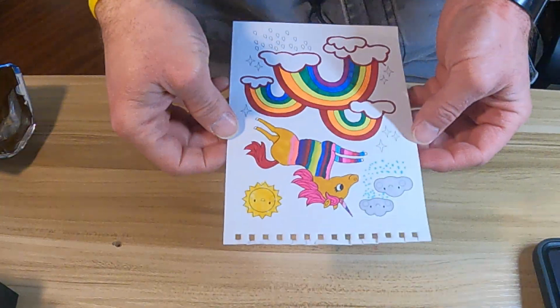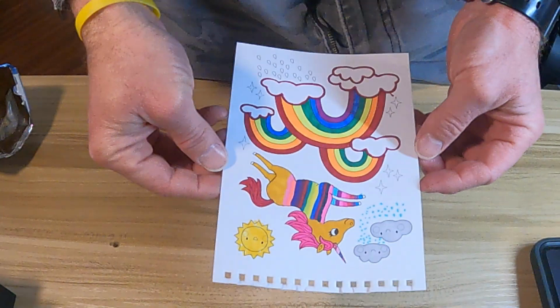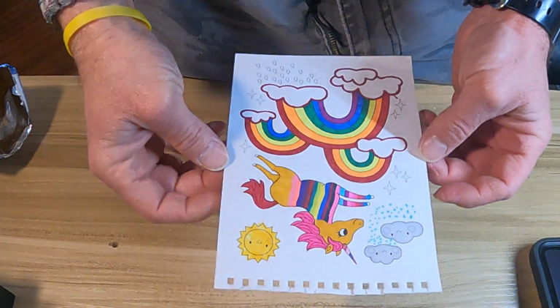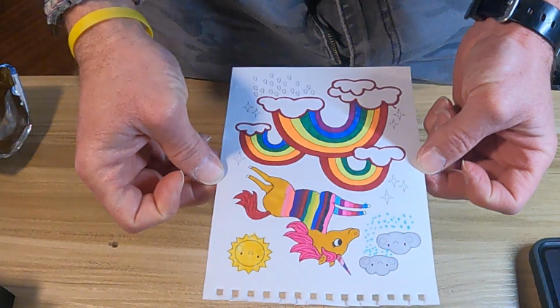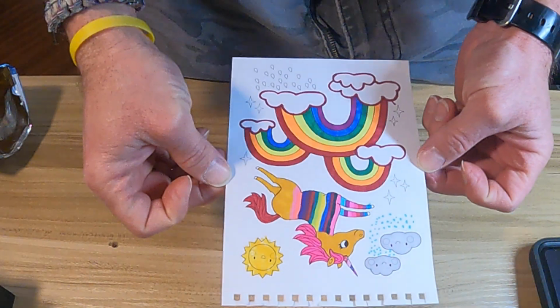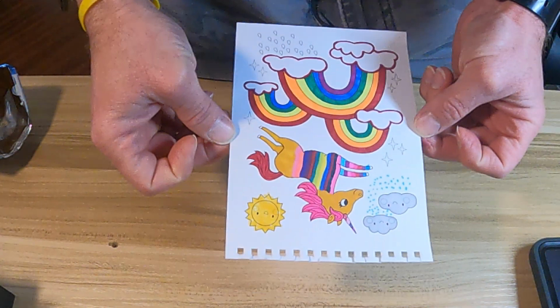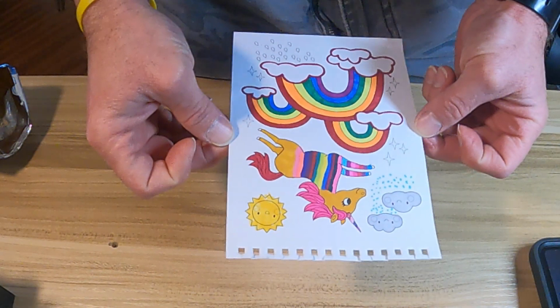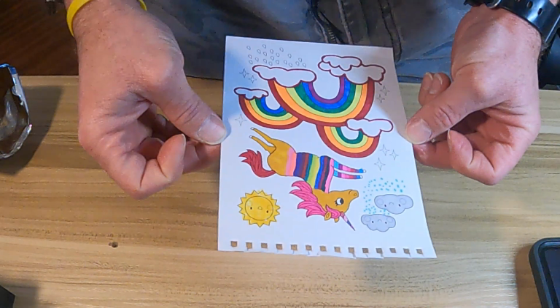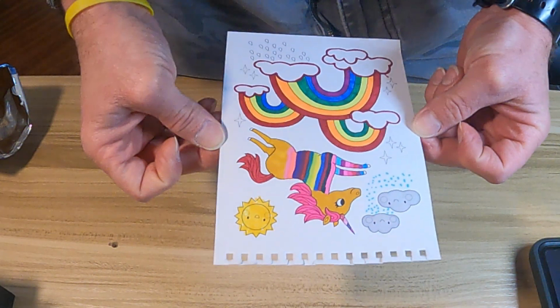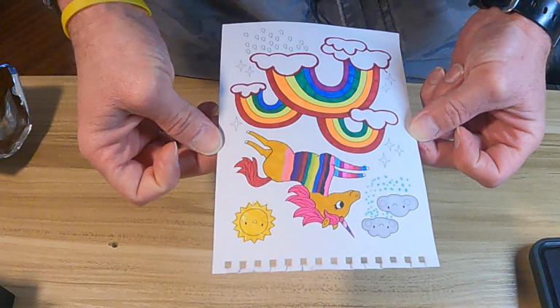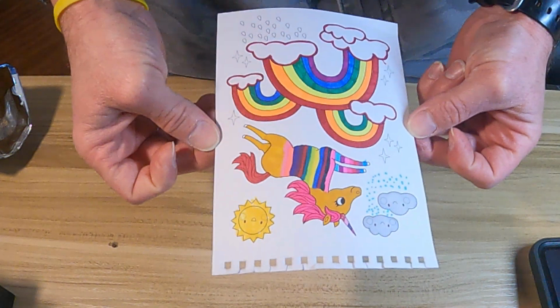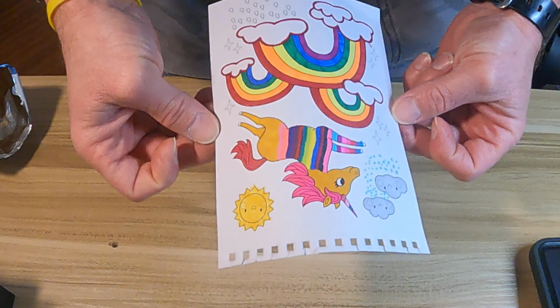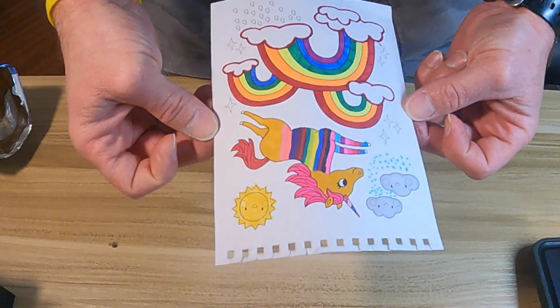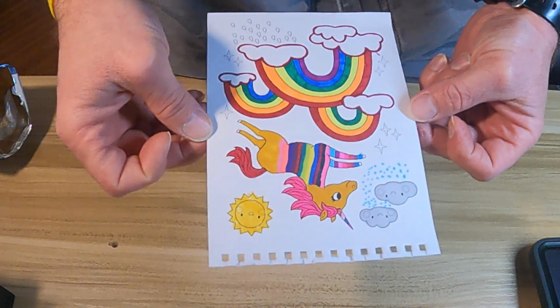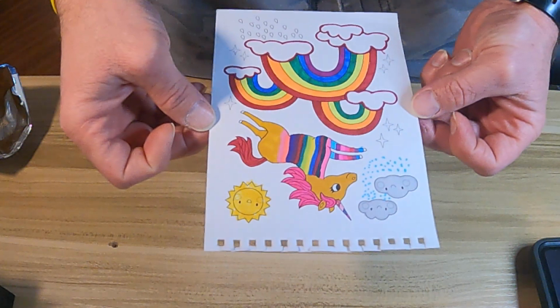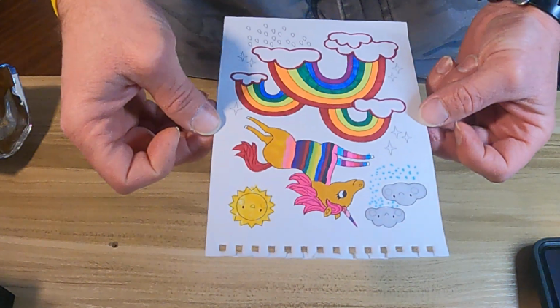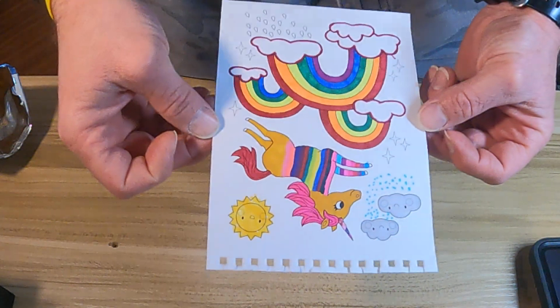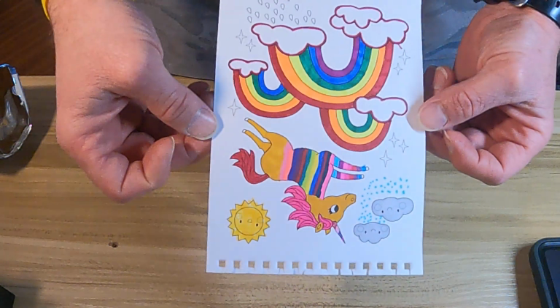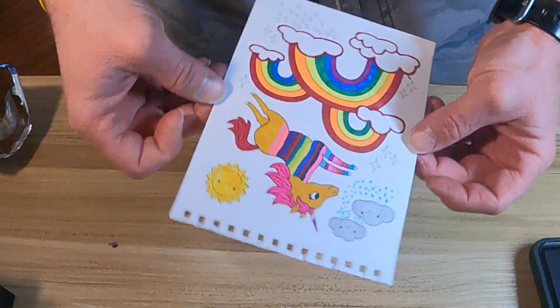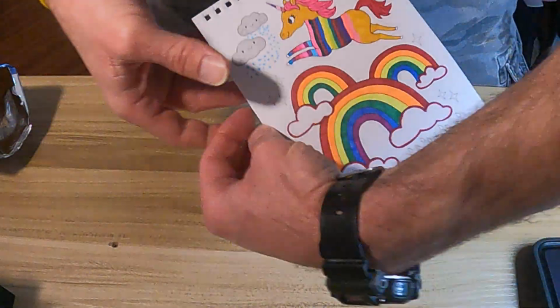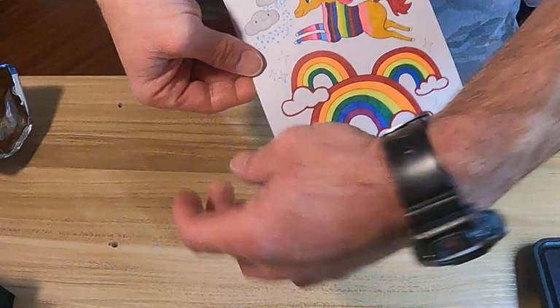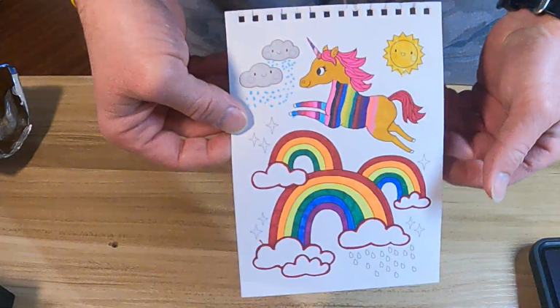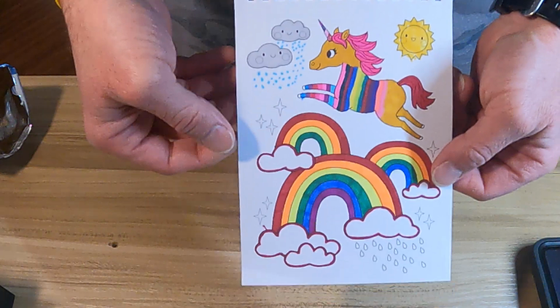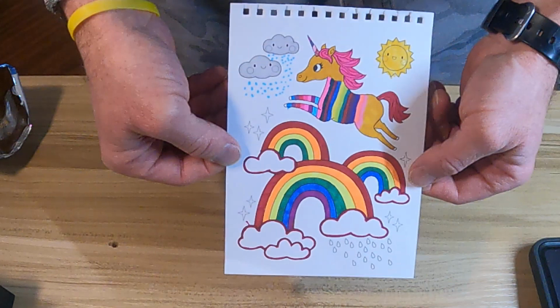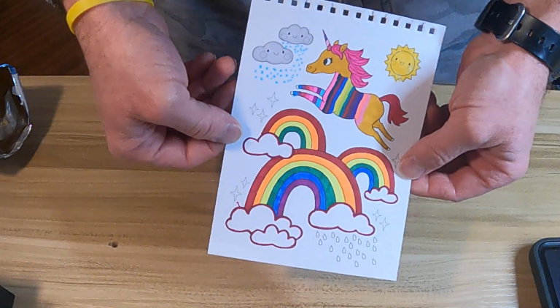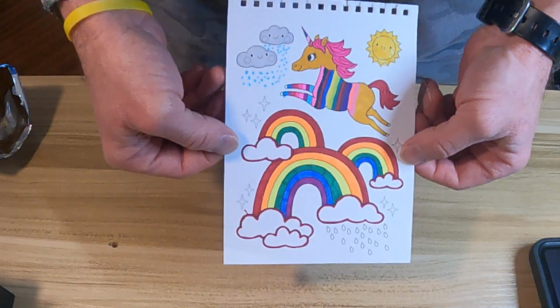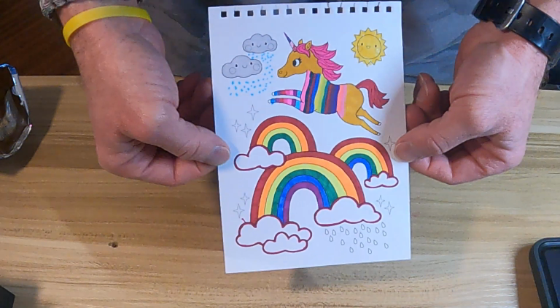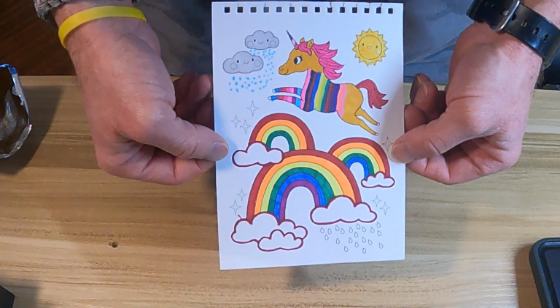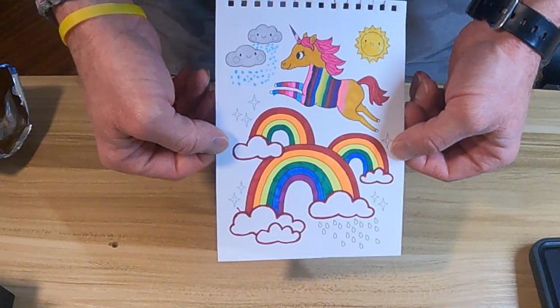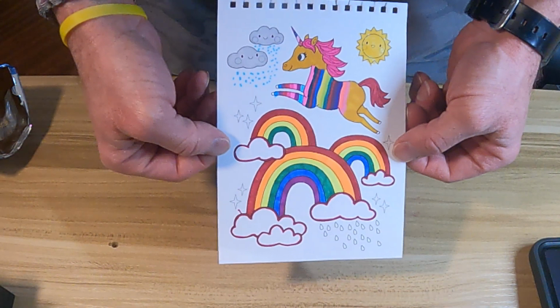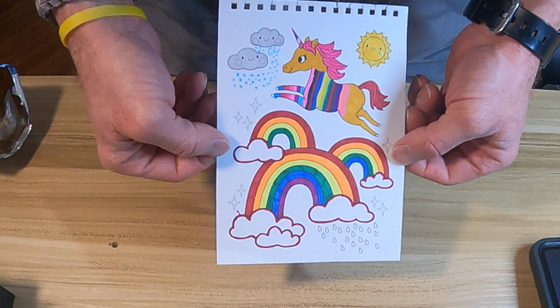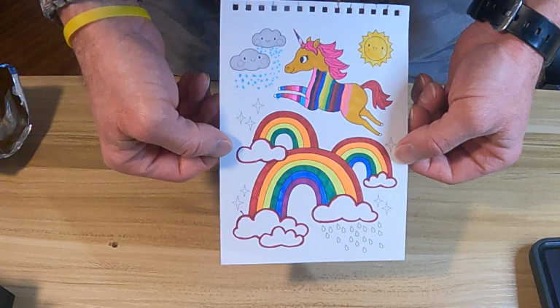All right, so there's the drawing. In my defense, she picked out the colors. I just put them on the paper. Let me turn it the right side up. Anyways, there's the unicorn picture she asked me to color.